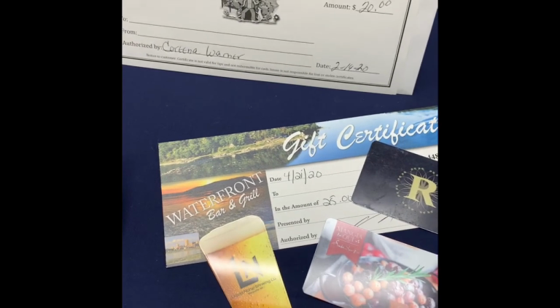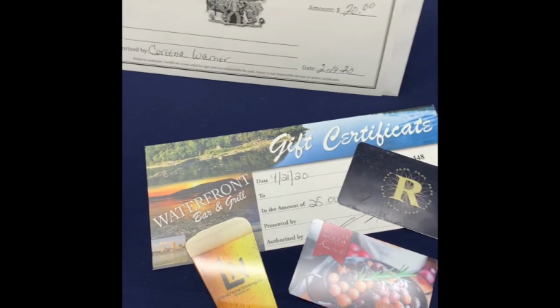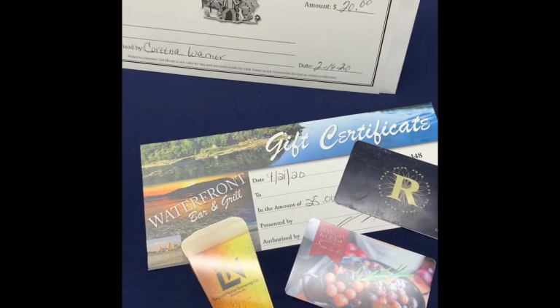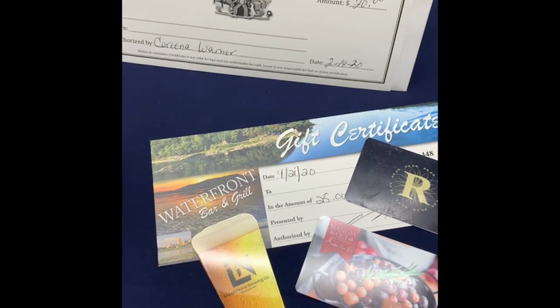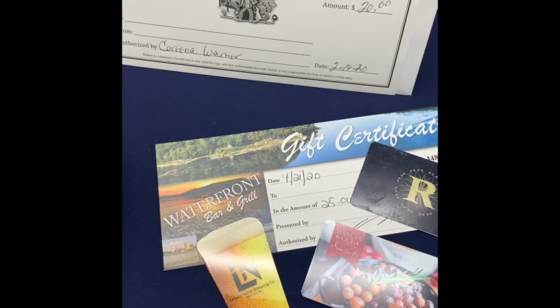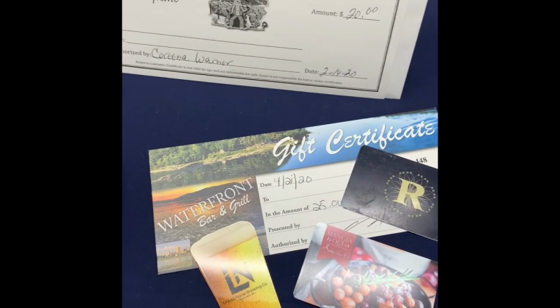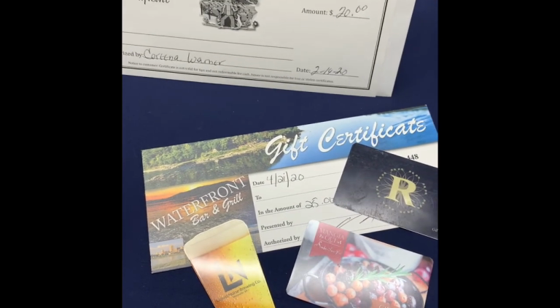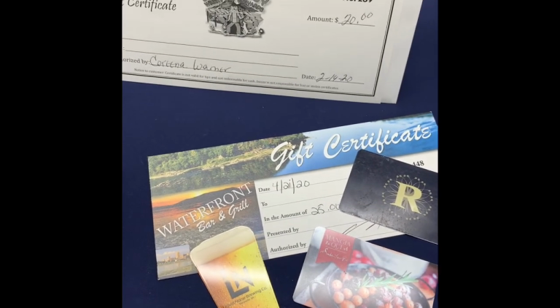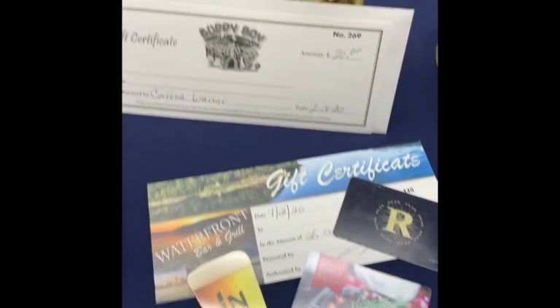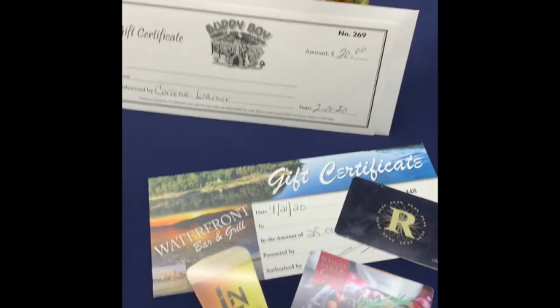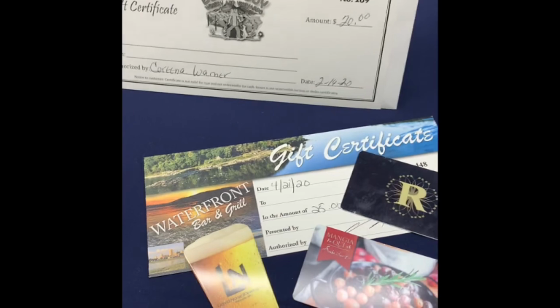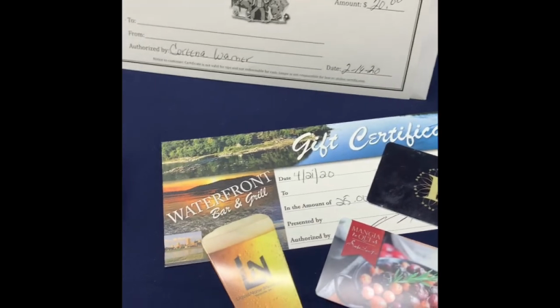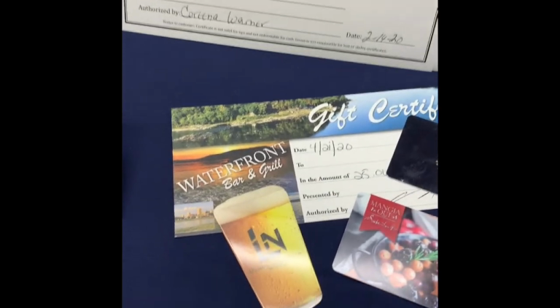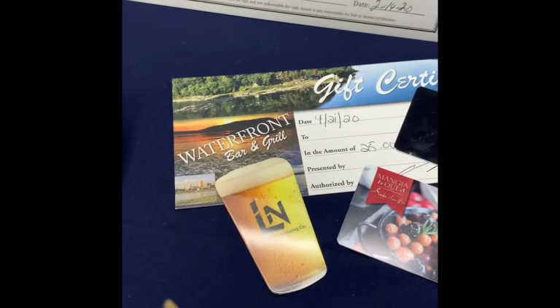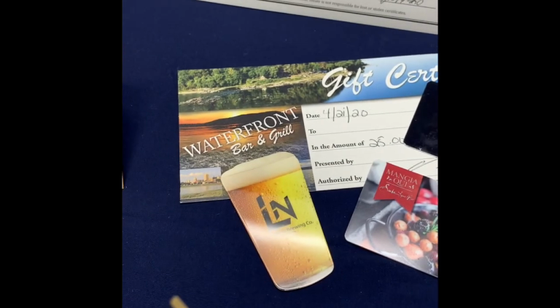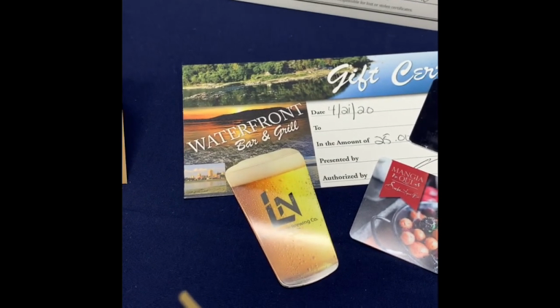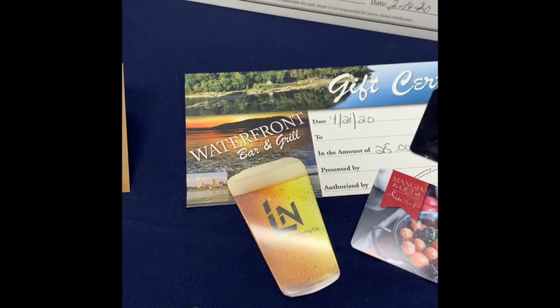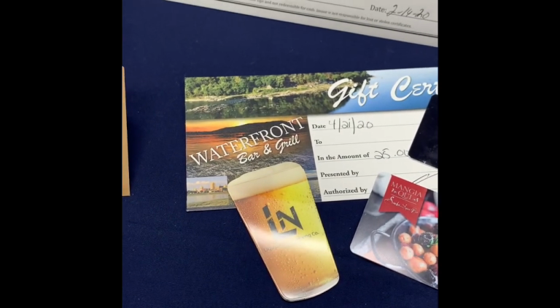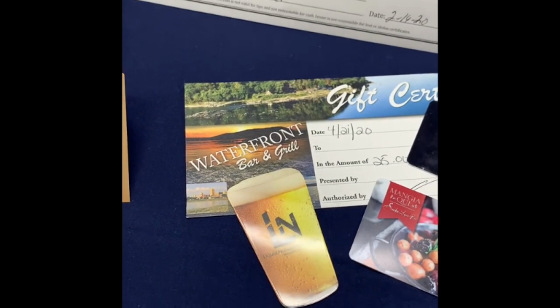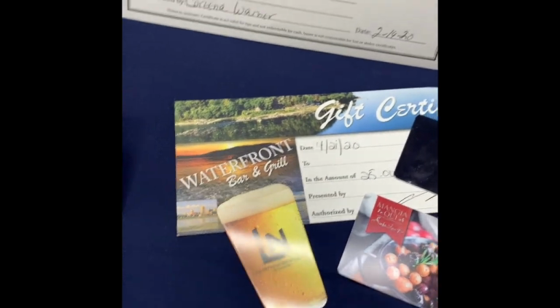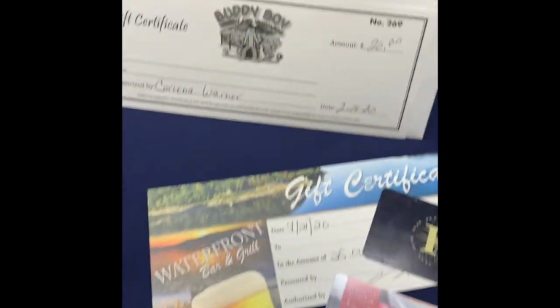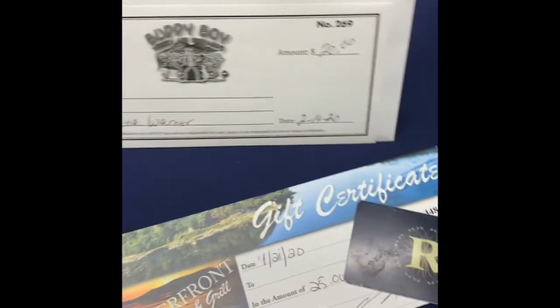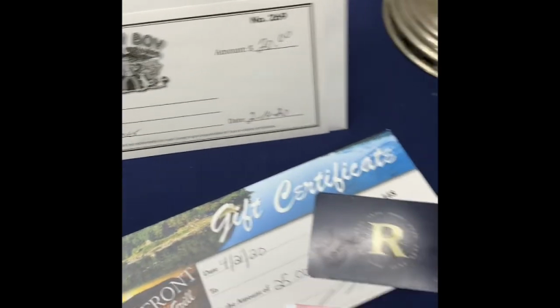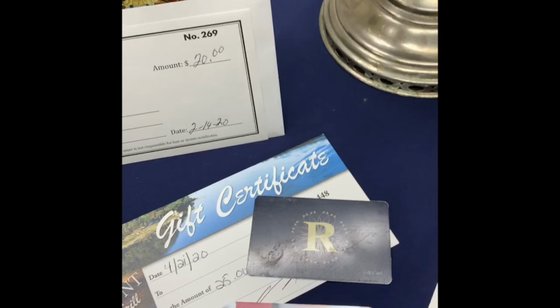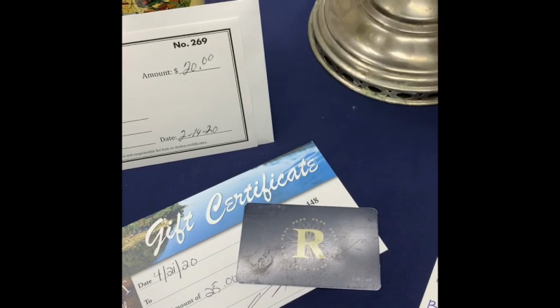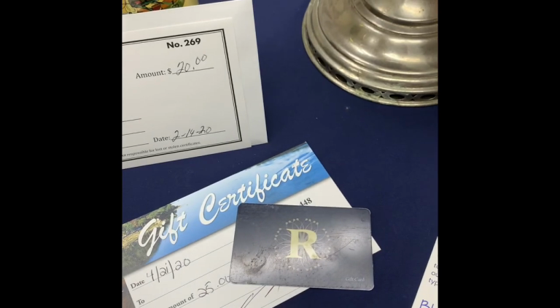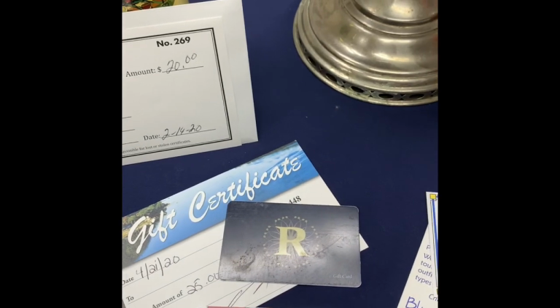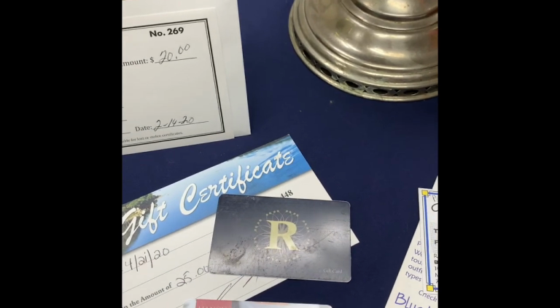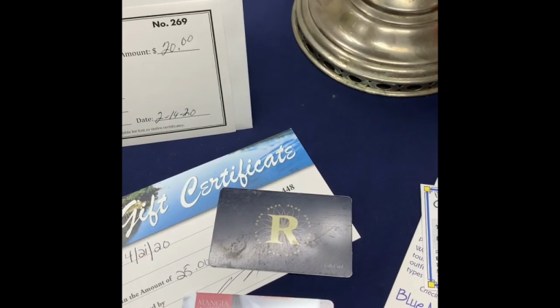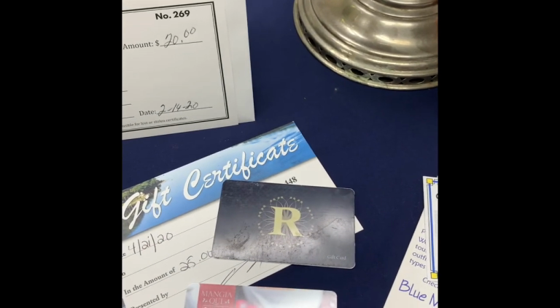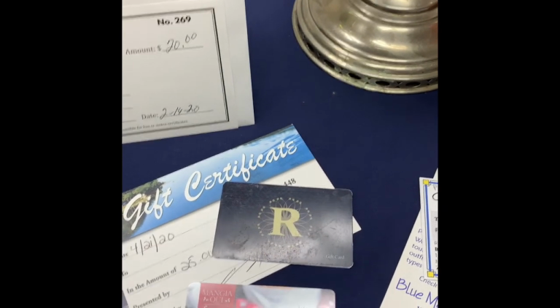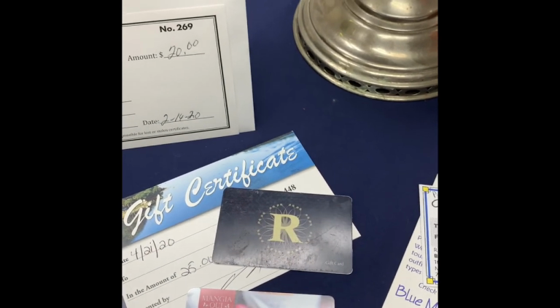Linda and Dave Kutz and Rubicon and Monja Quigley donated this gift certificate package for restaurants. You've got a $25 gift card to the Waterfront Bar and Grill, a $25 gift card to Liquid Noise in Marysville, and then a $25 gift card to both Rubicon and Monja Quigley.